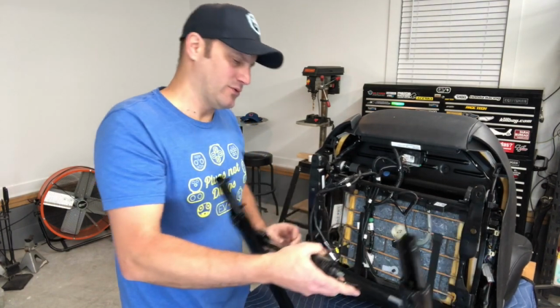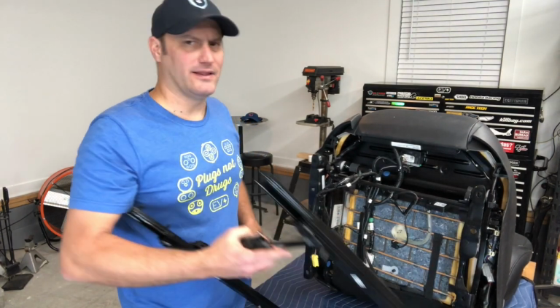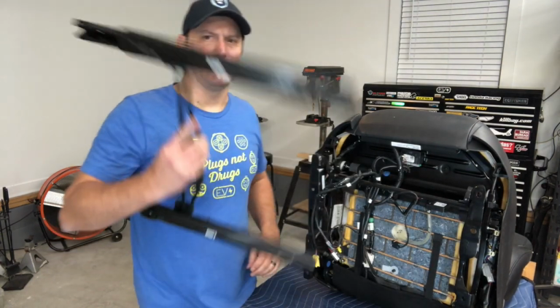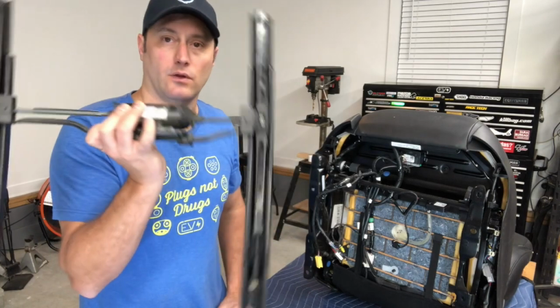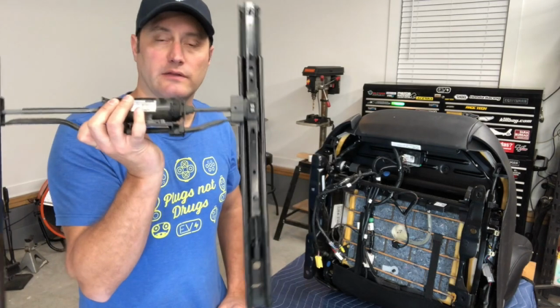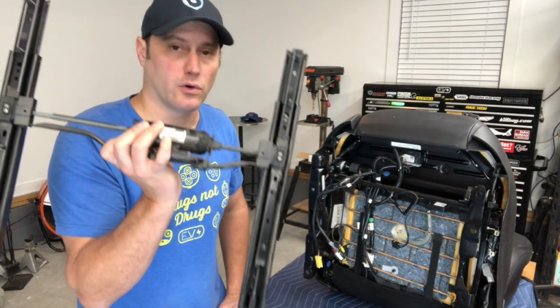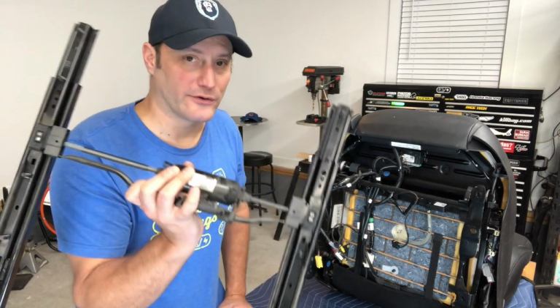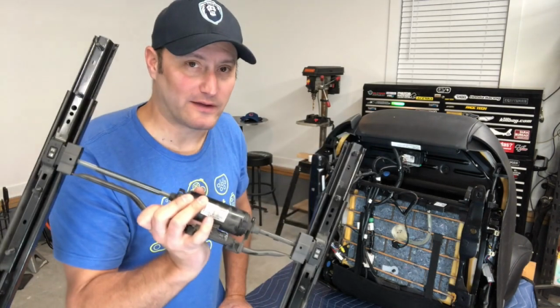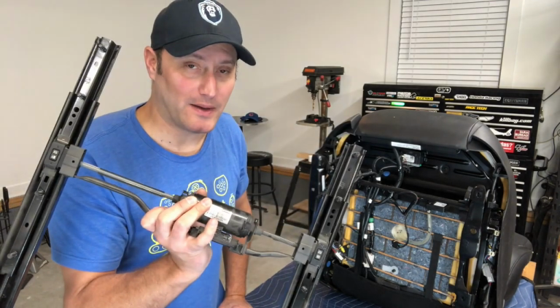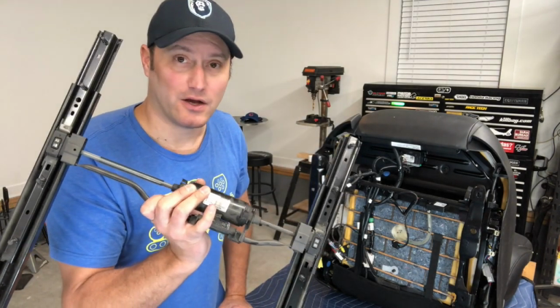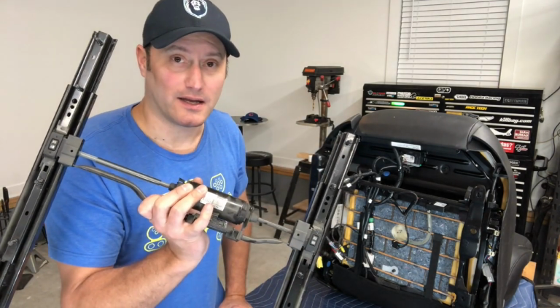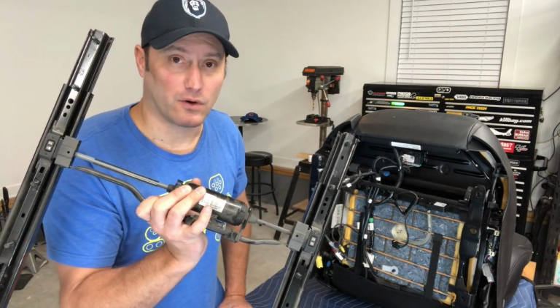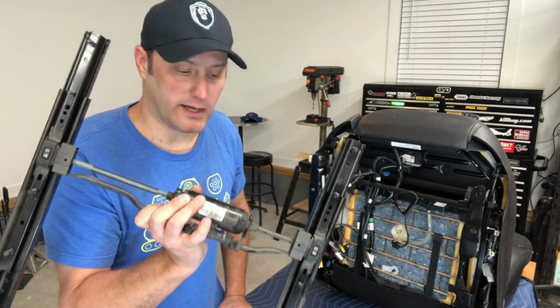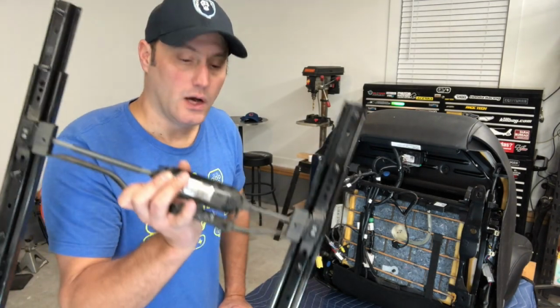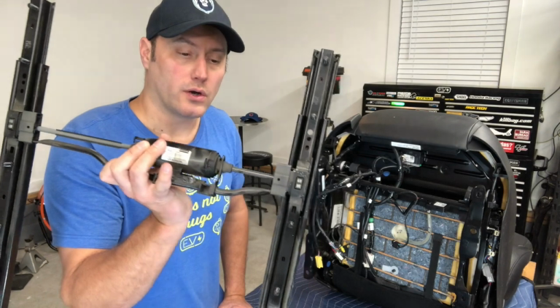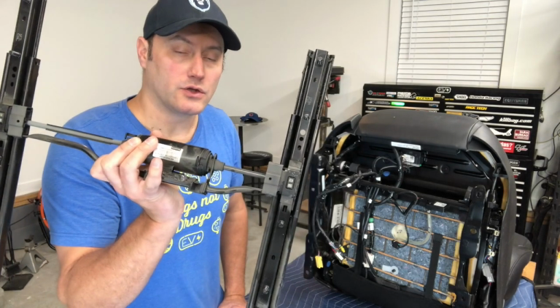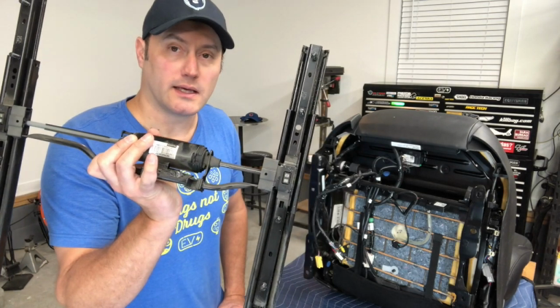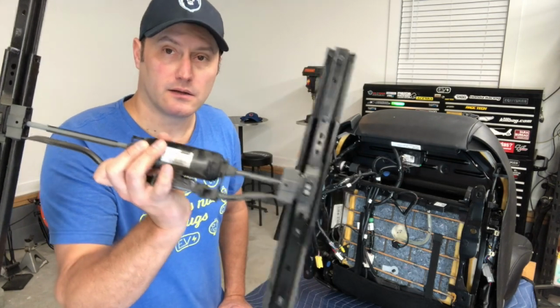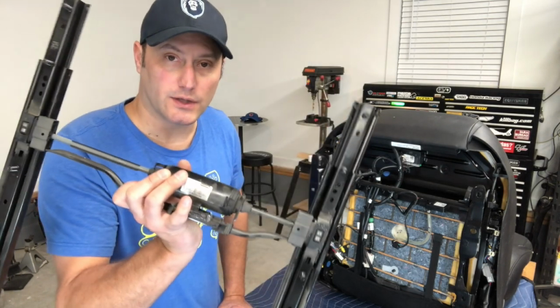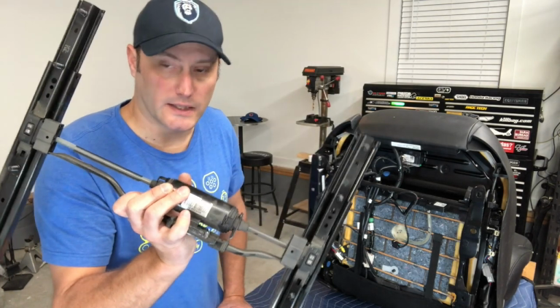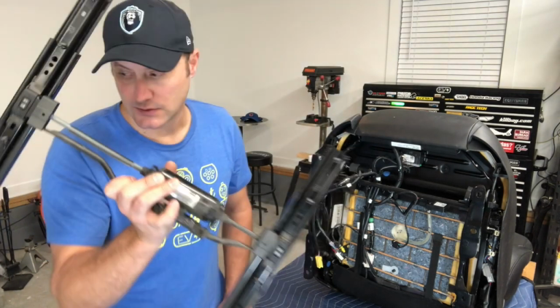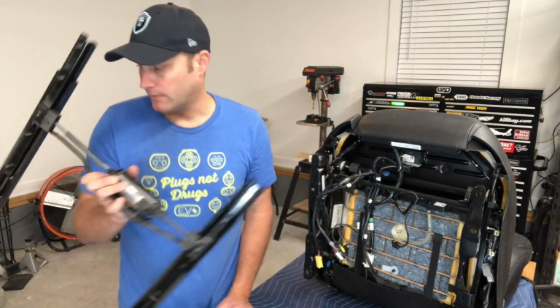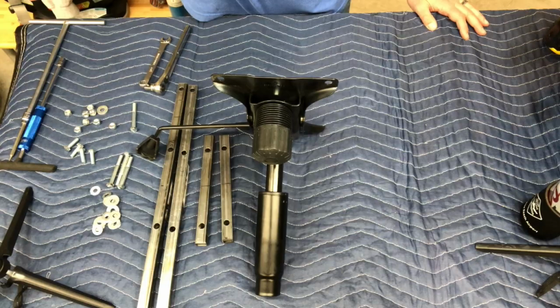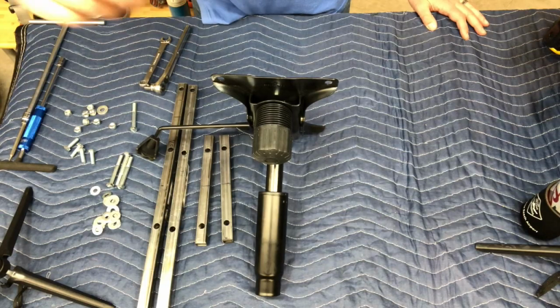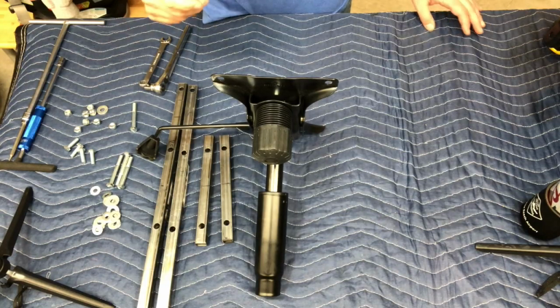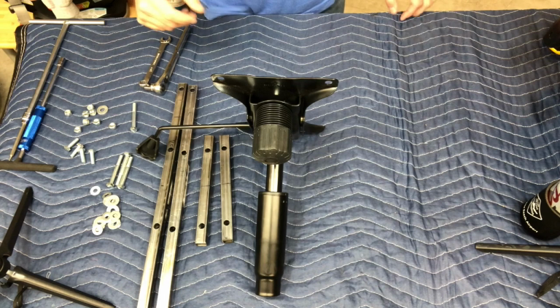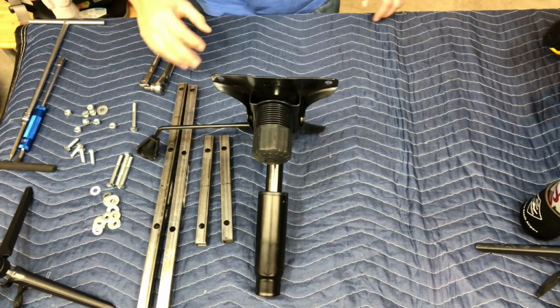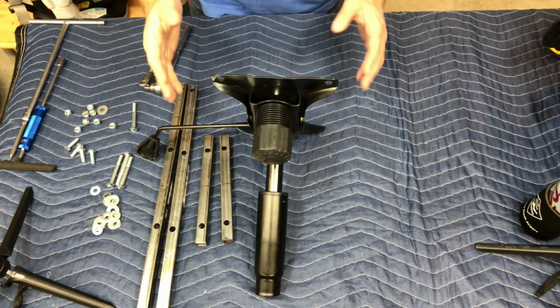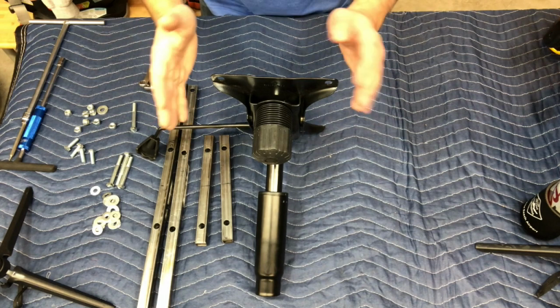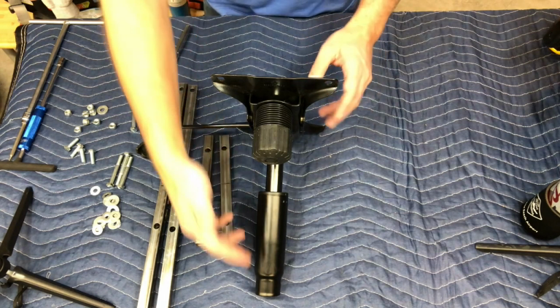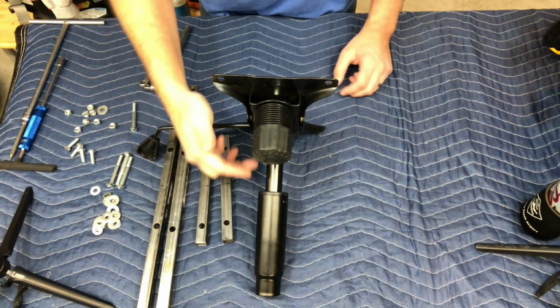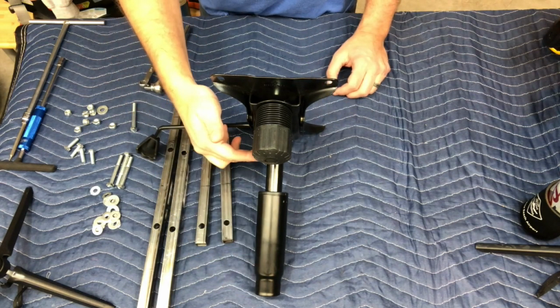The old rail assembly — you can either try and sell it on eBay, but you're not going to get anything for it. So you can chuck it in the recycling, which is what's going to happen here.